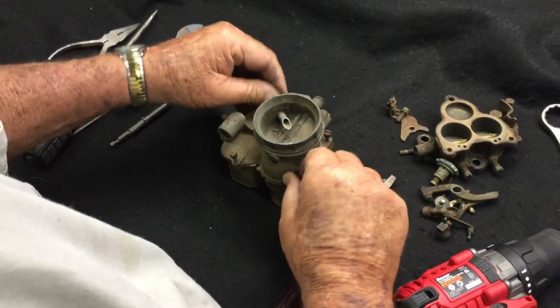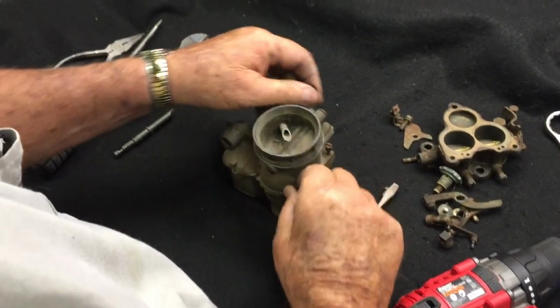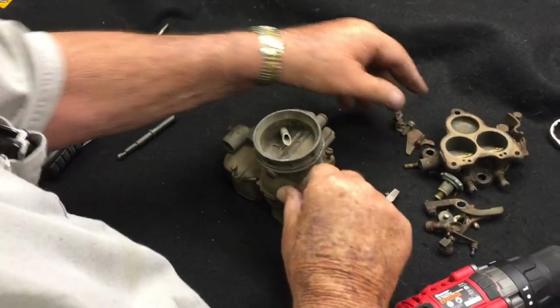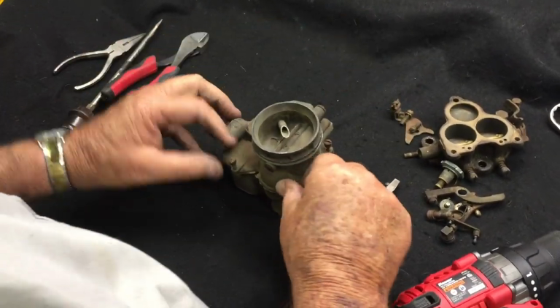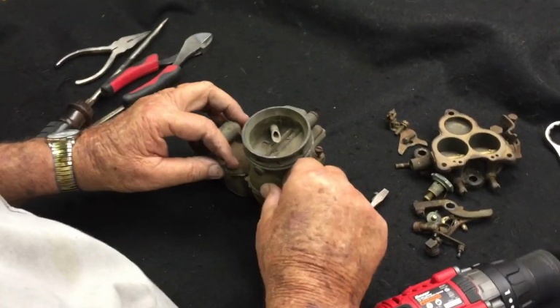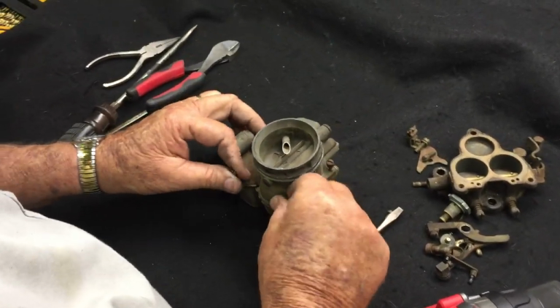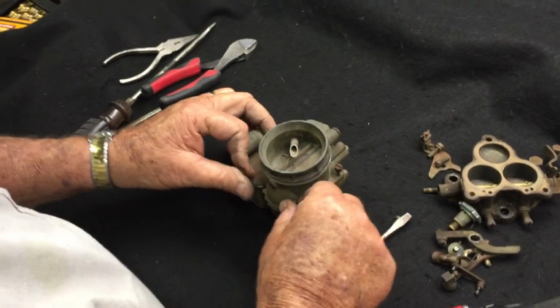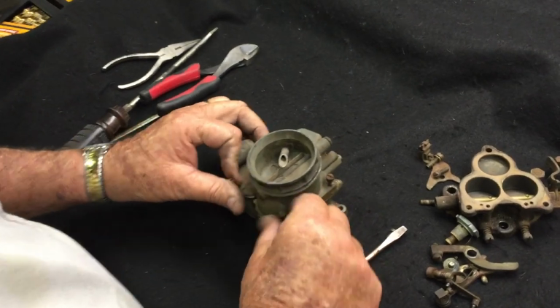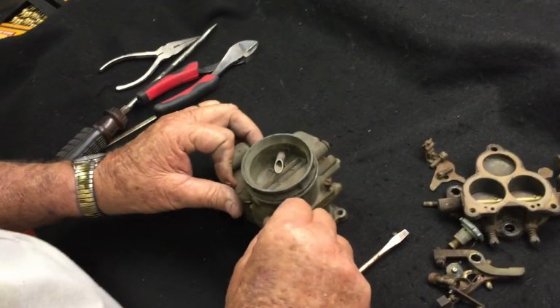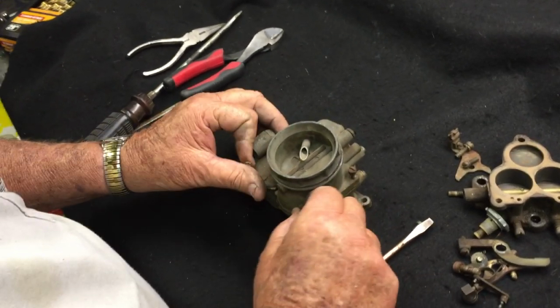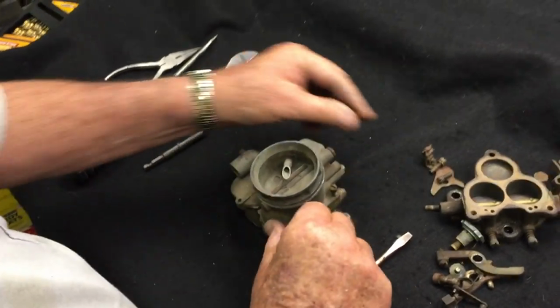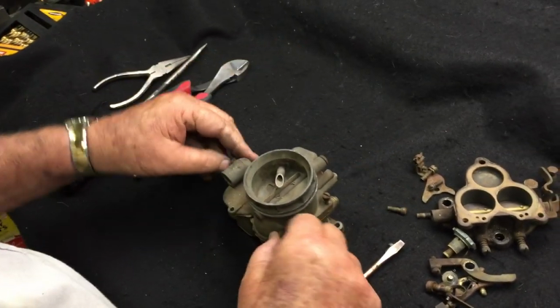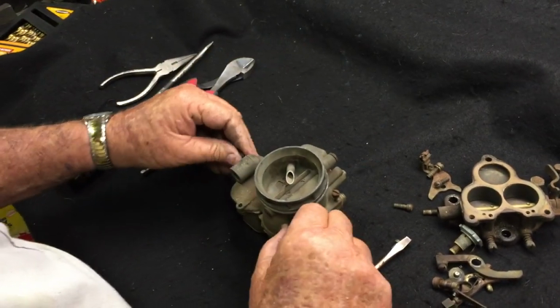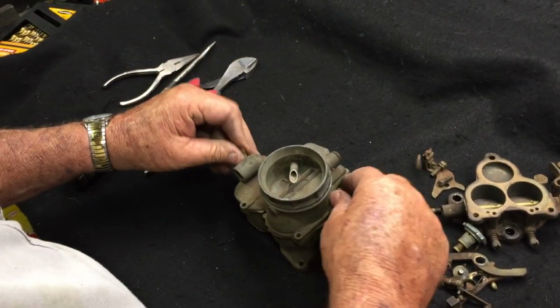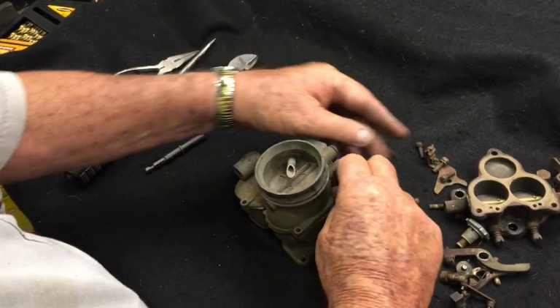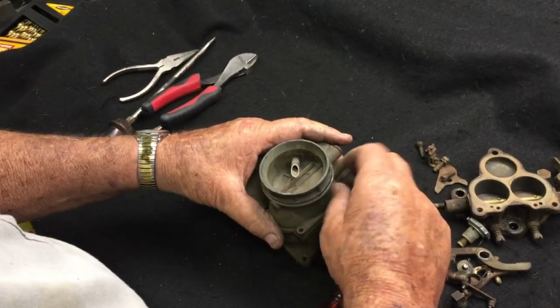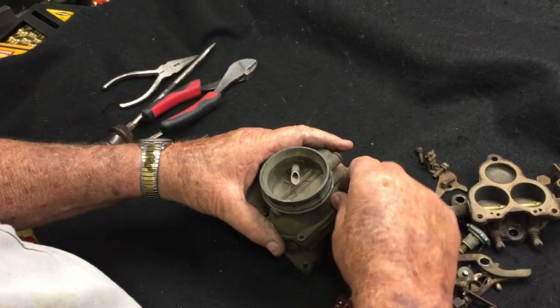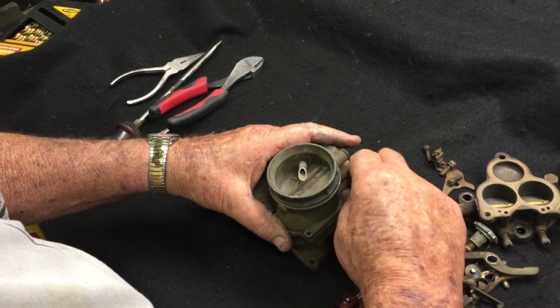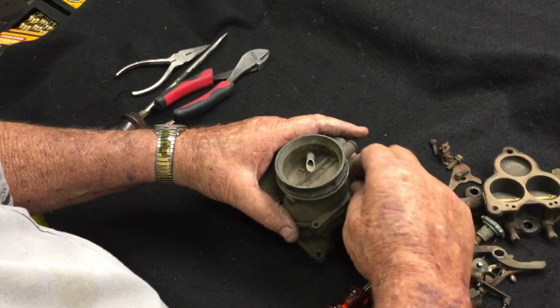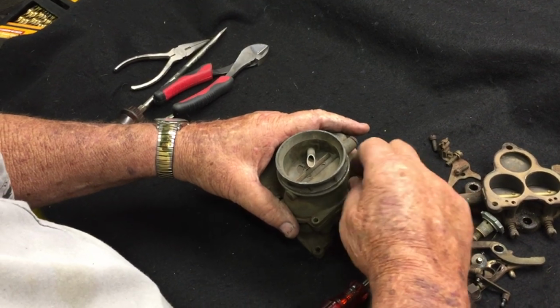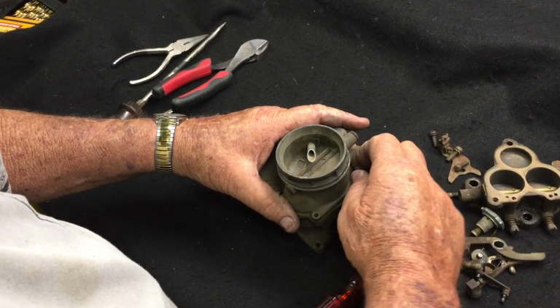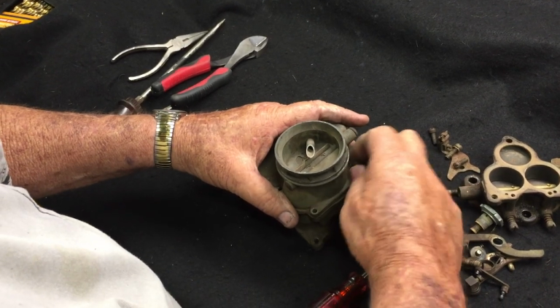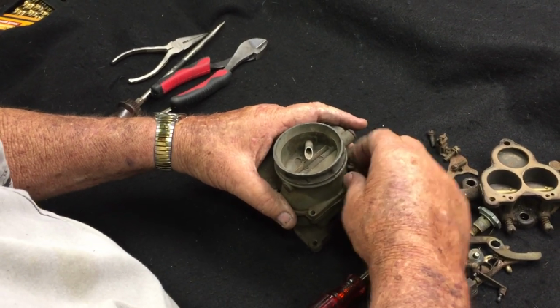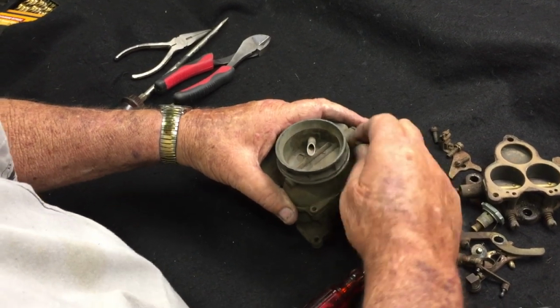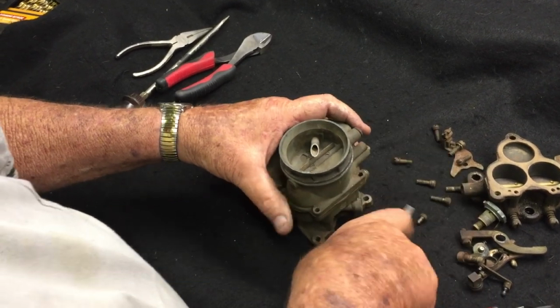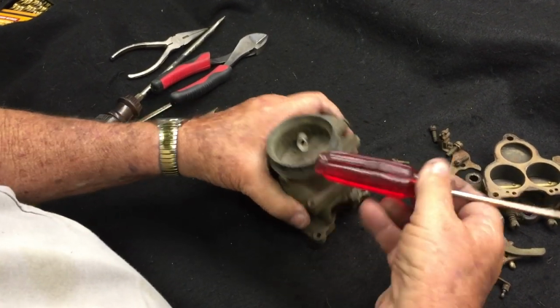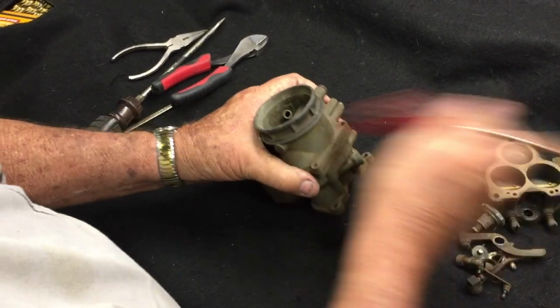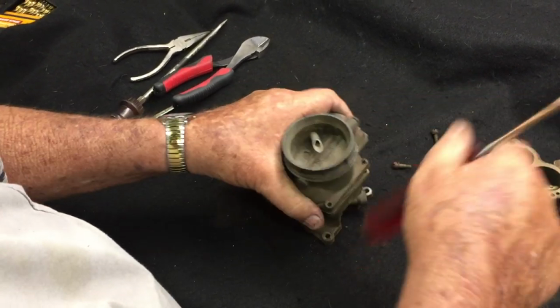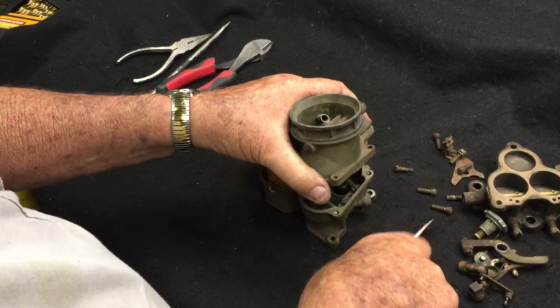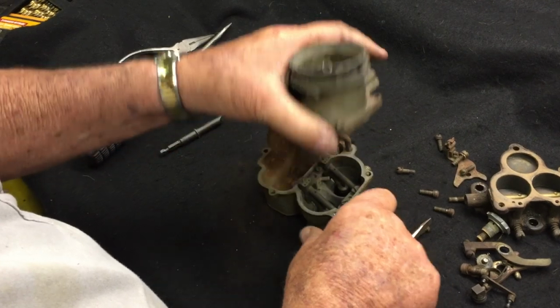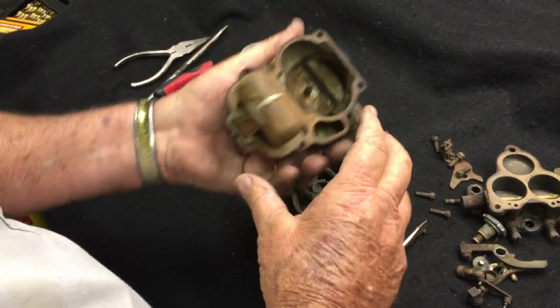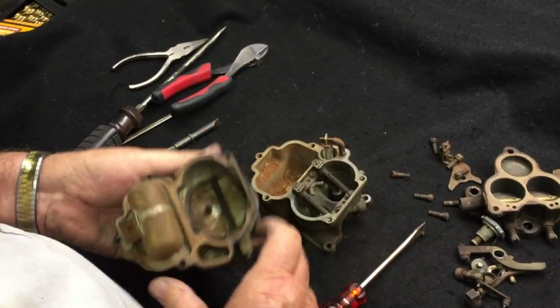Once your five top screws are removed, give a slight tap on the top to break the gasket loose and the top should come off.